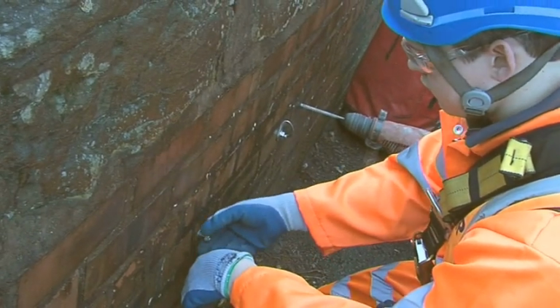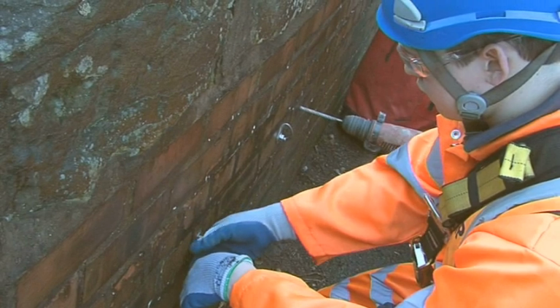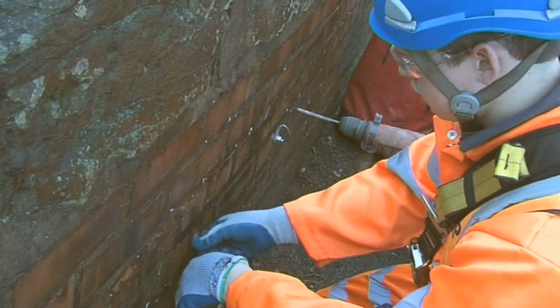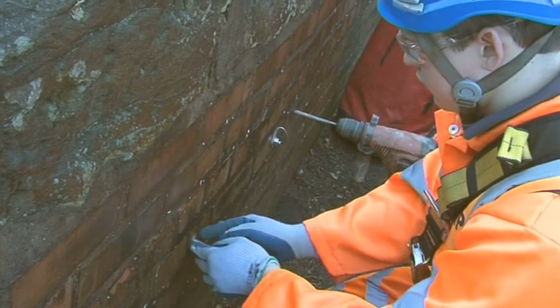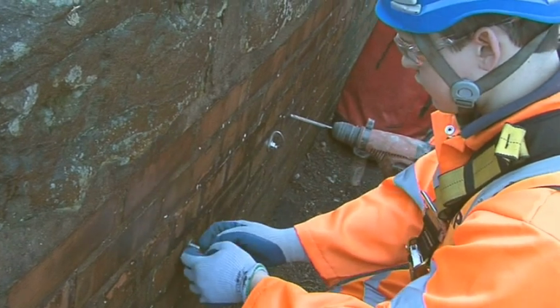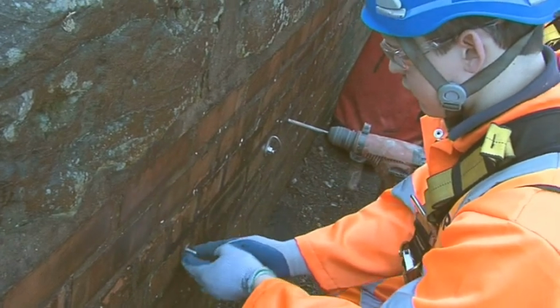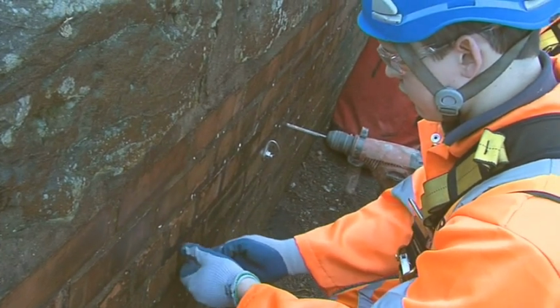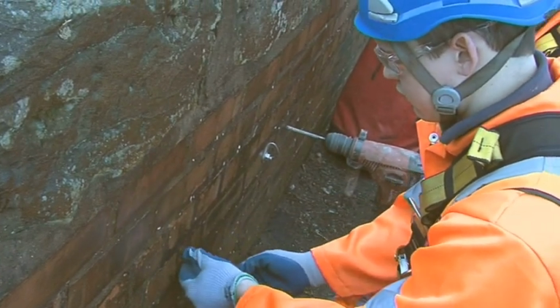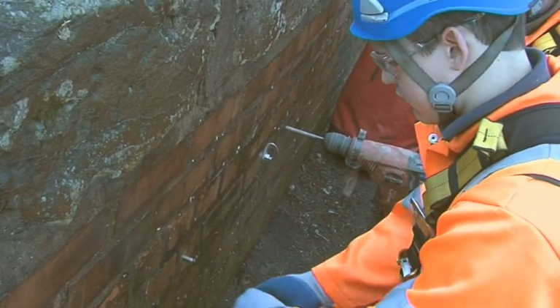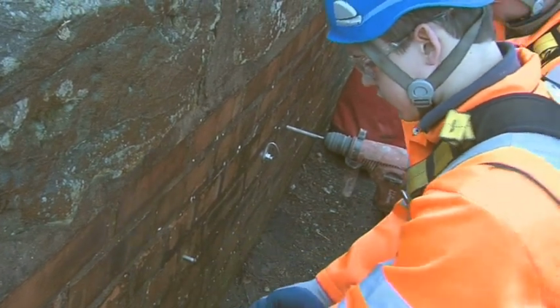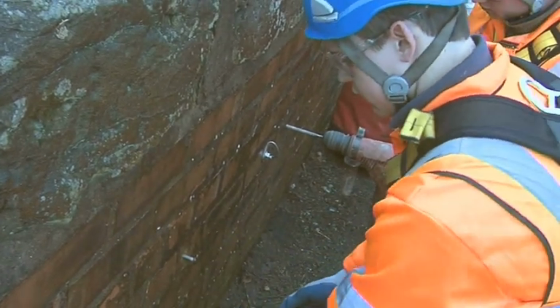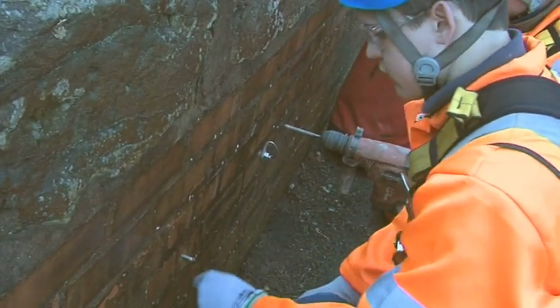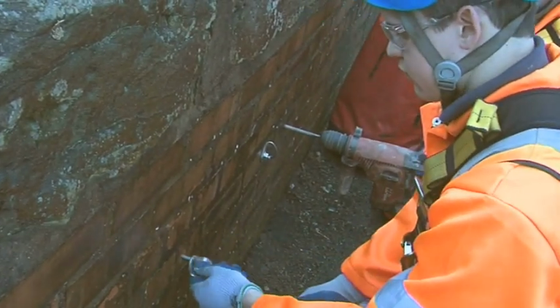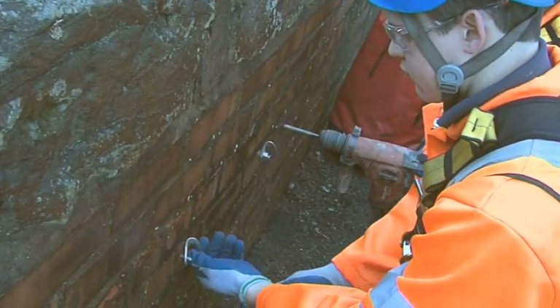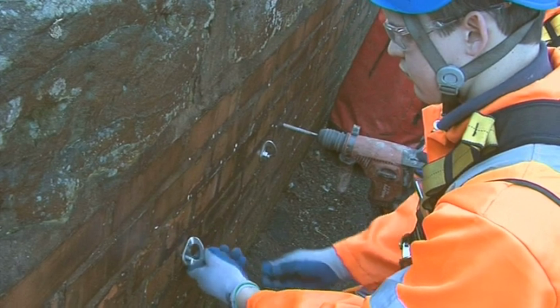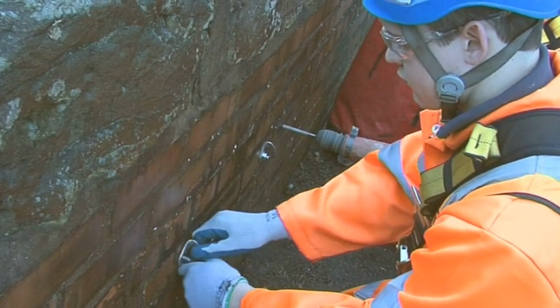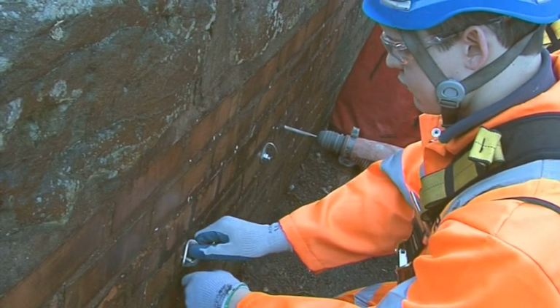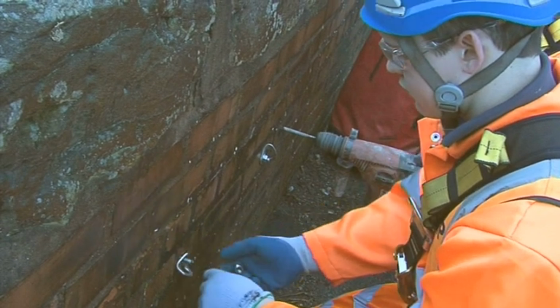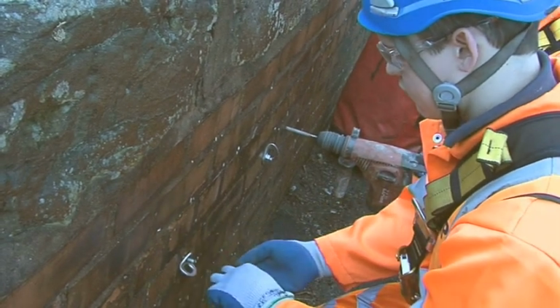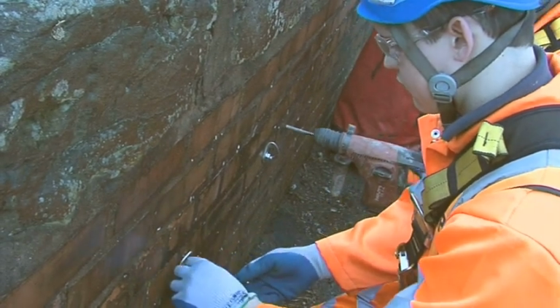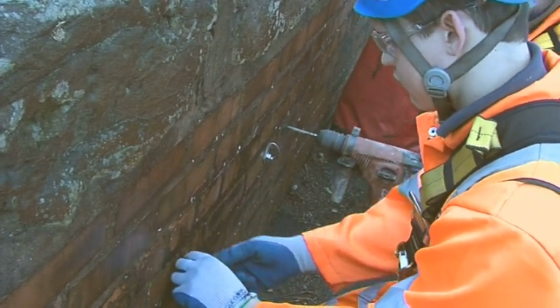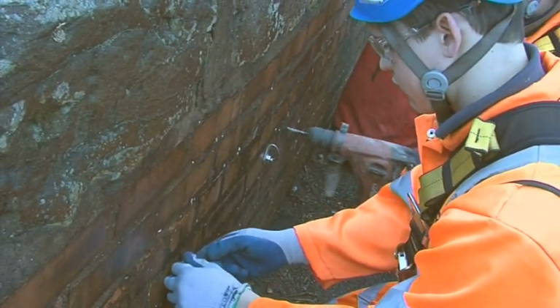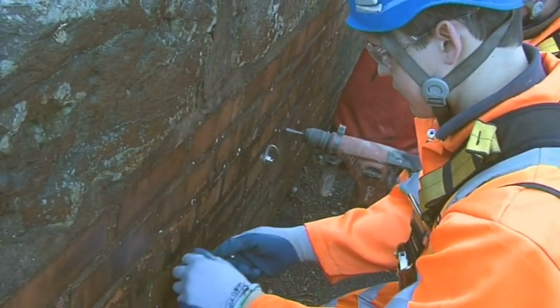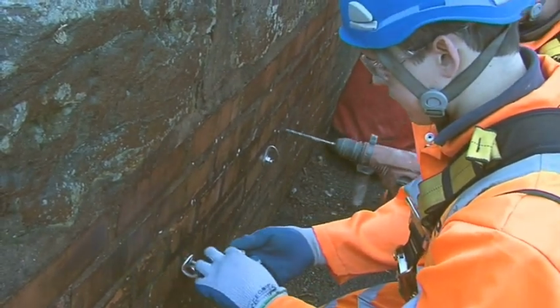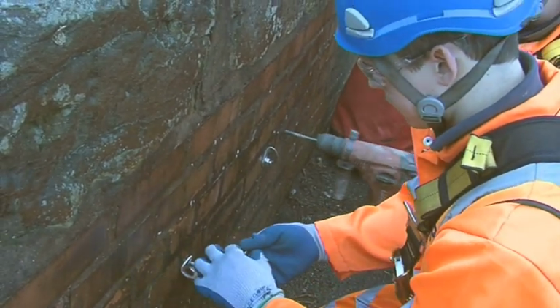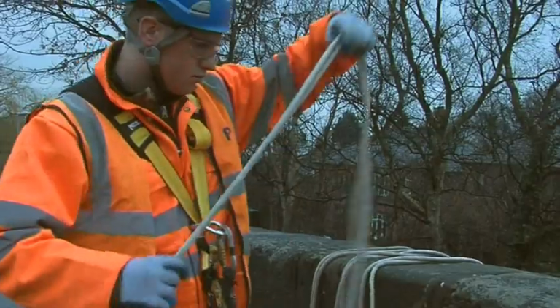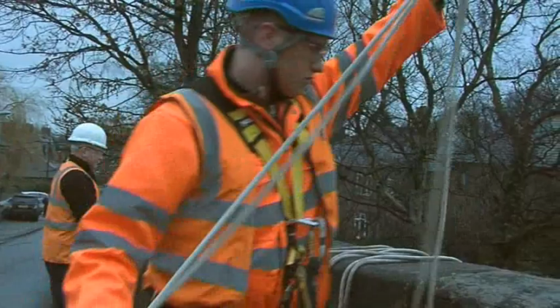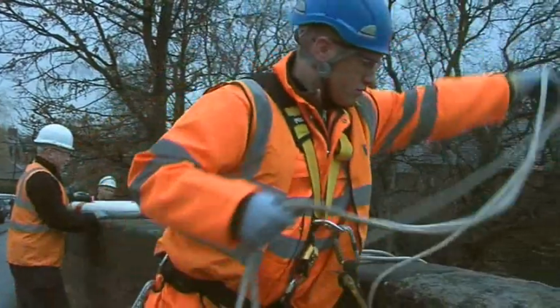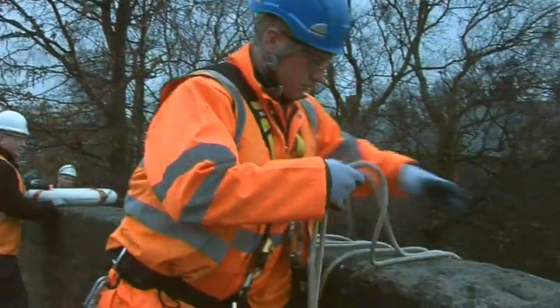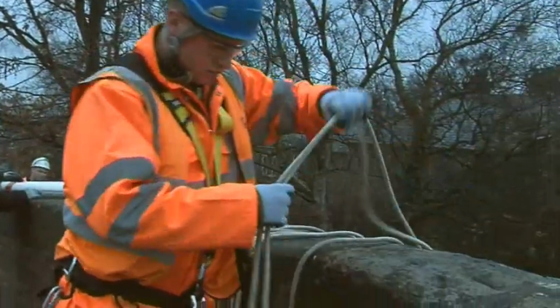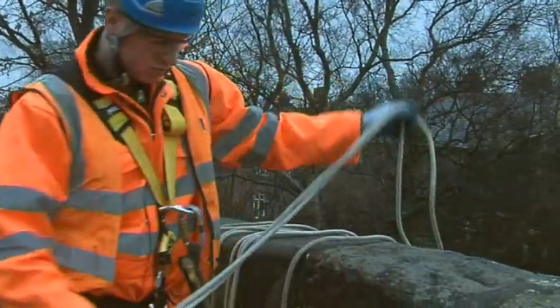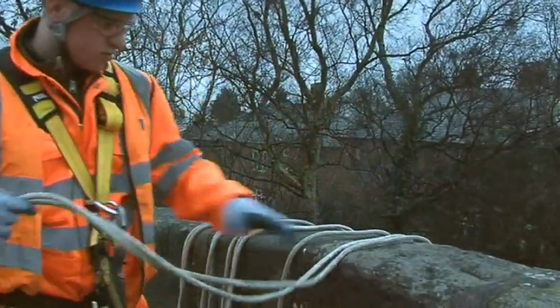Where suitable unquestionable anchors are available, the rope system can be set up using them. In this example, there are no suitable anchors, so unquestionable anchors are installed on the bridge parapet.